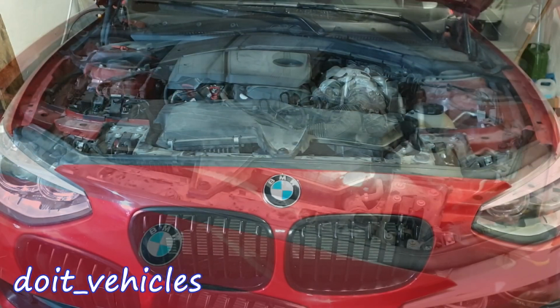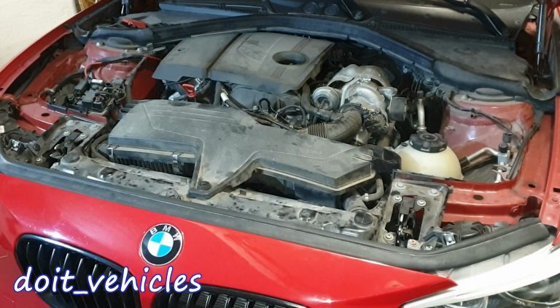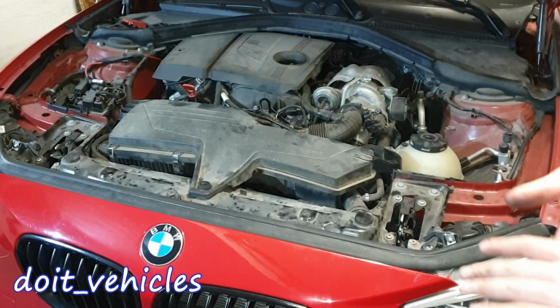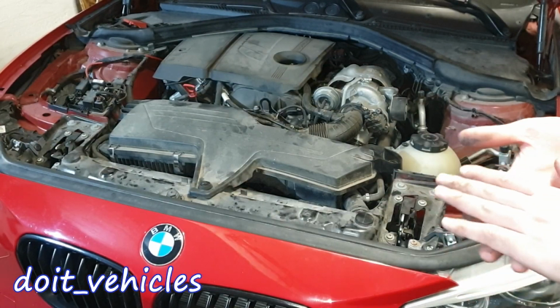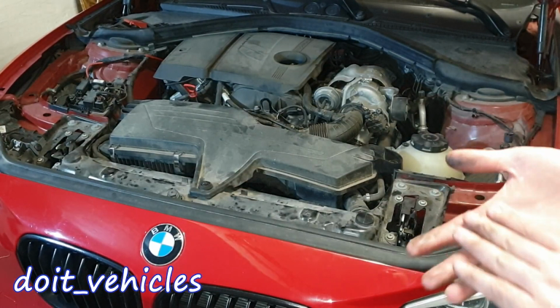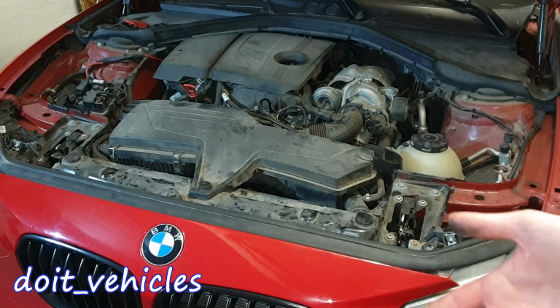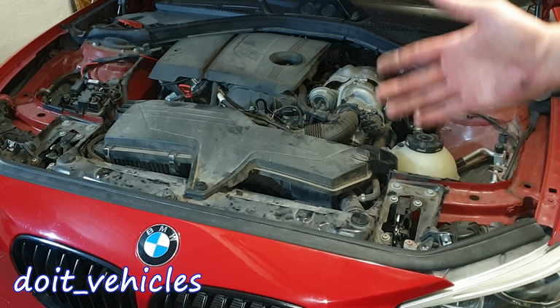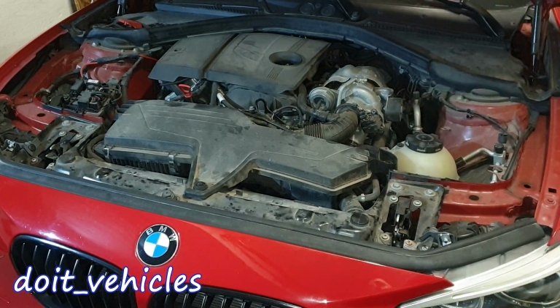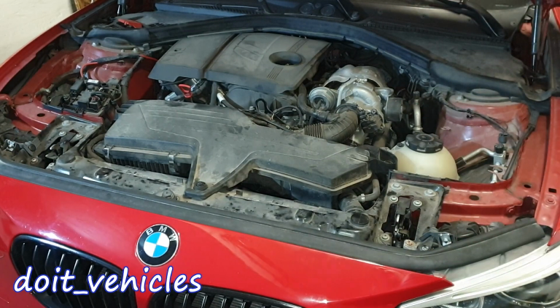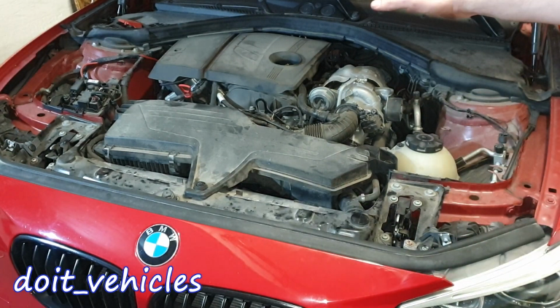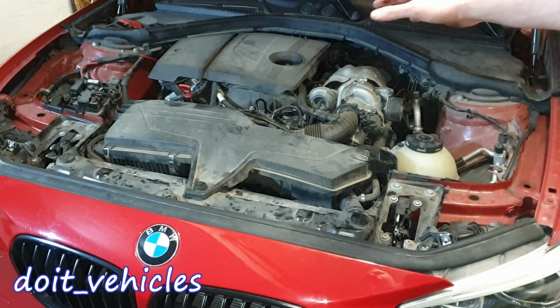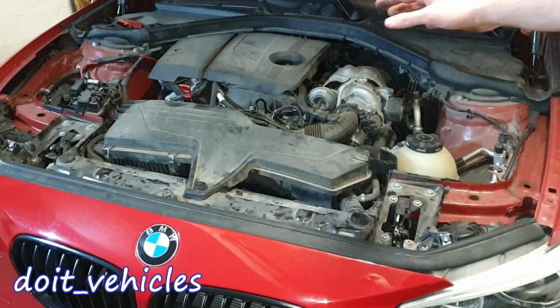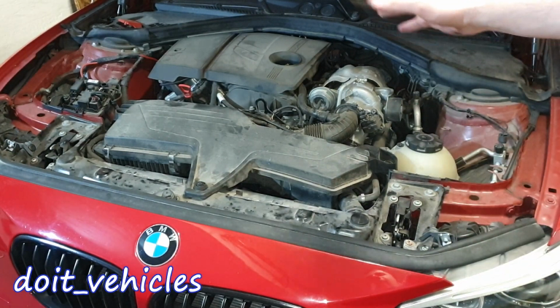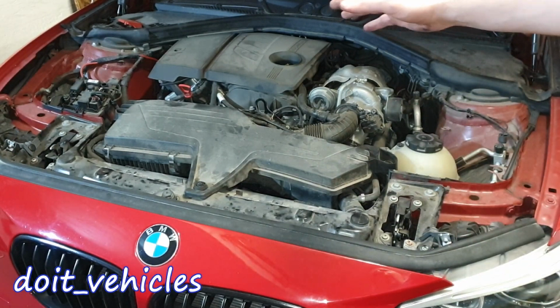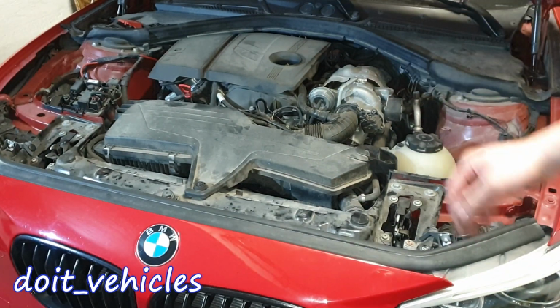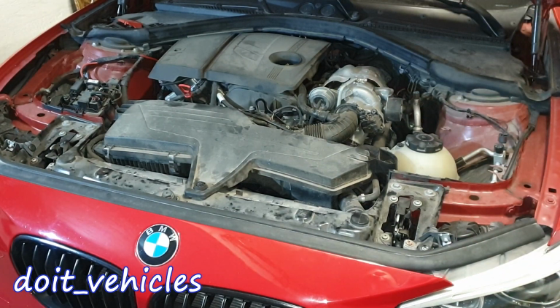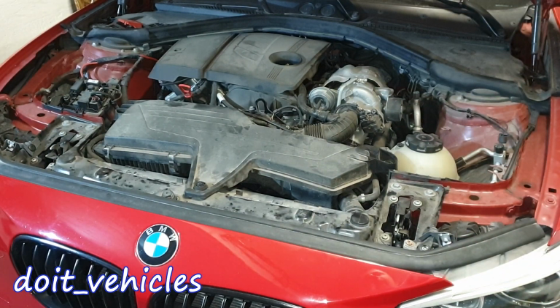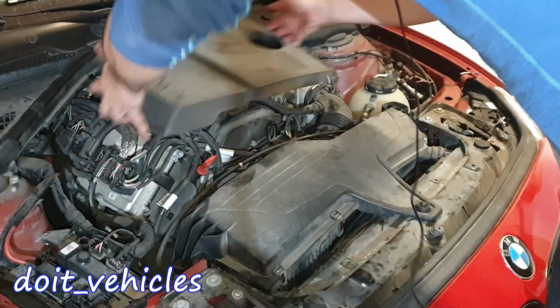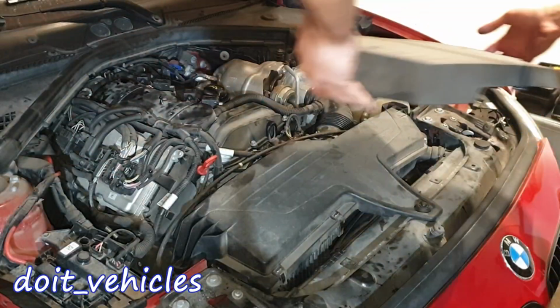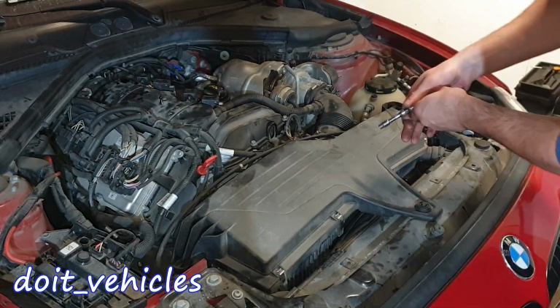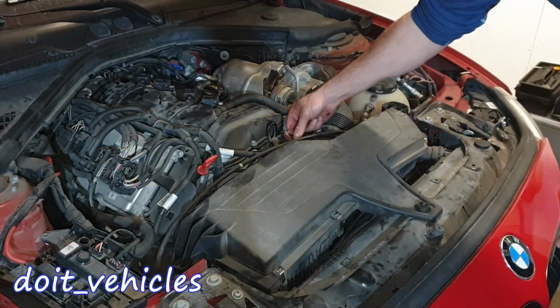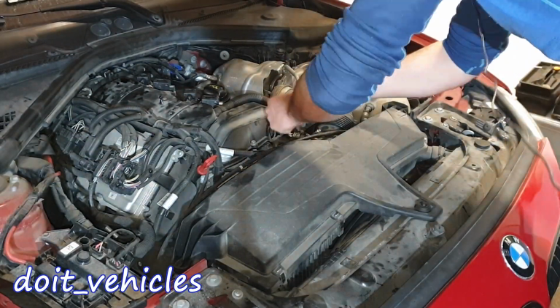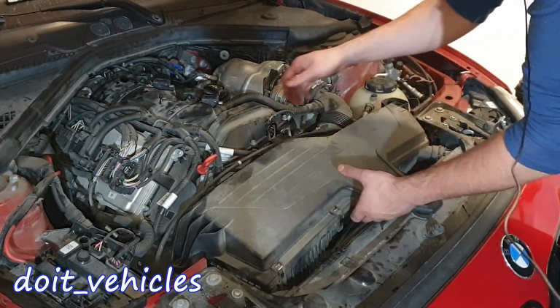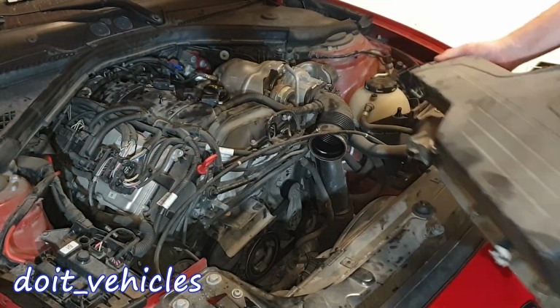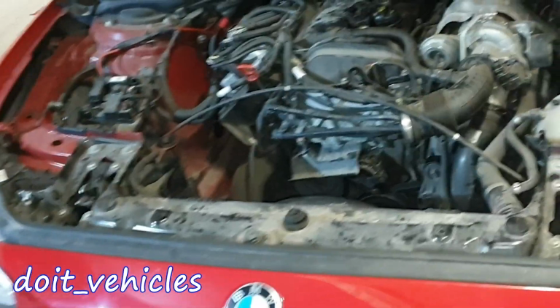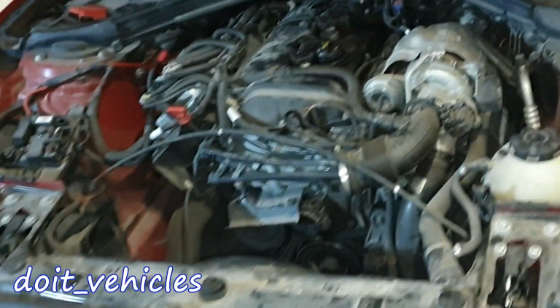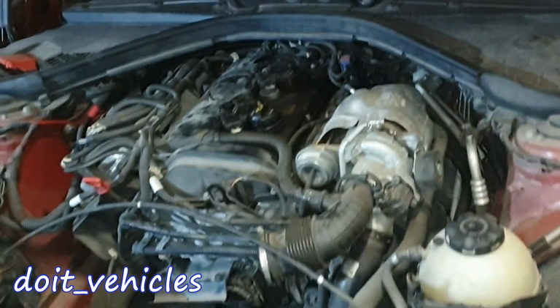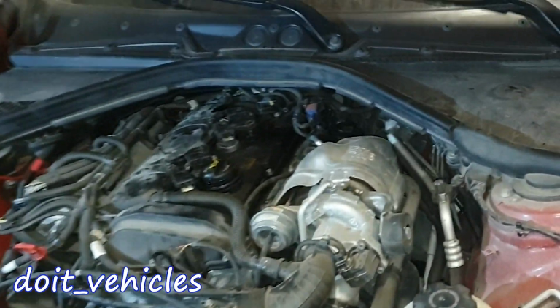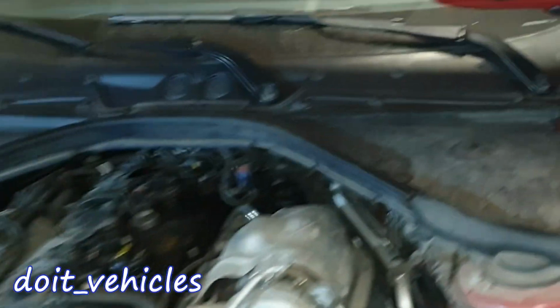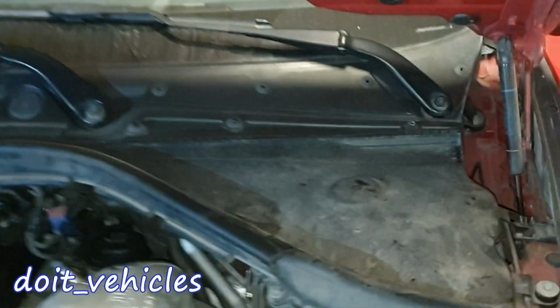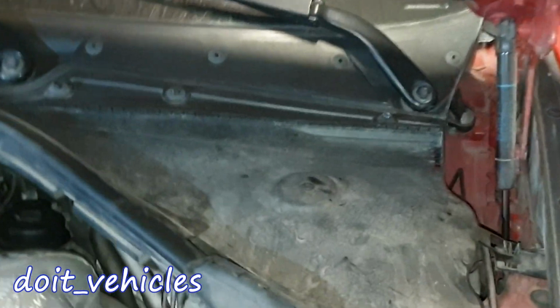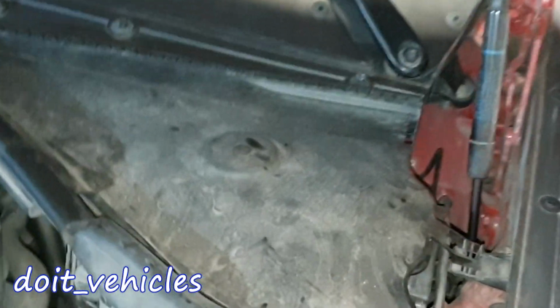In this video I'm going to present the location of all the components which you can see in the engine bay from this BMW 1 Series F20. Let's start from the driver side.